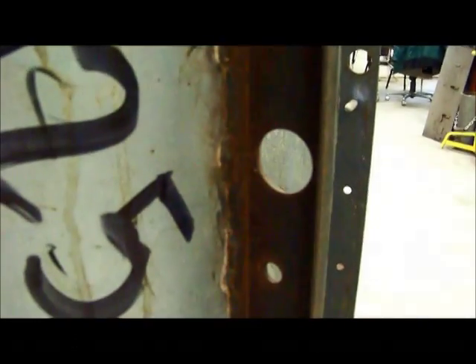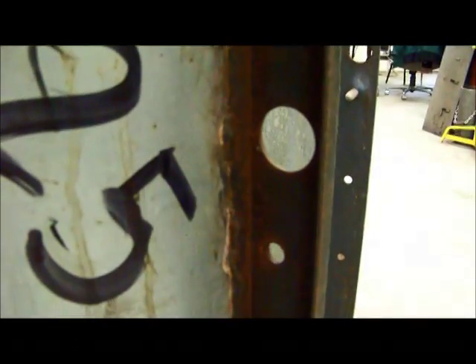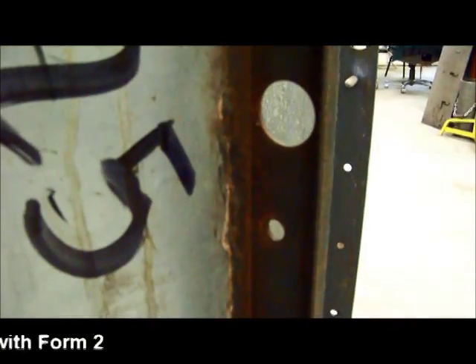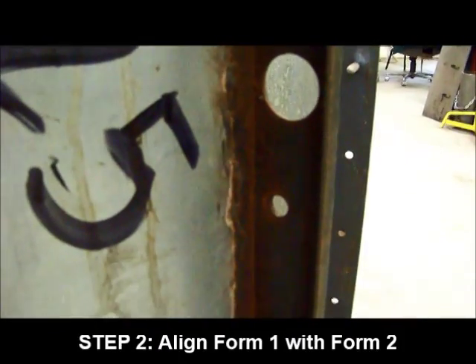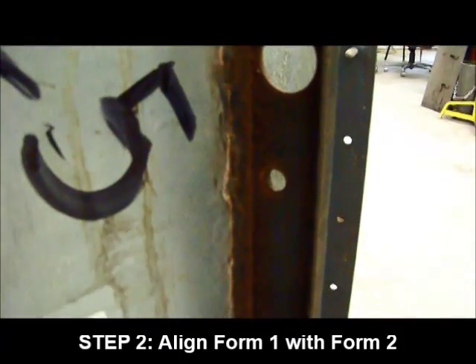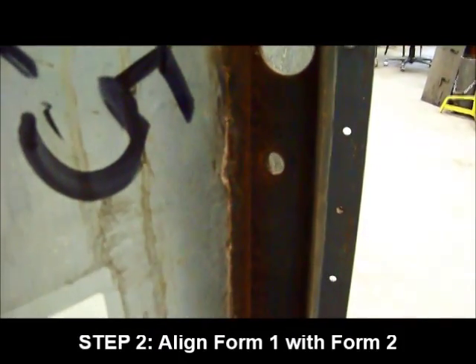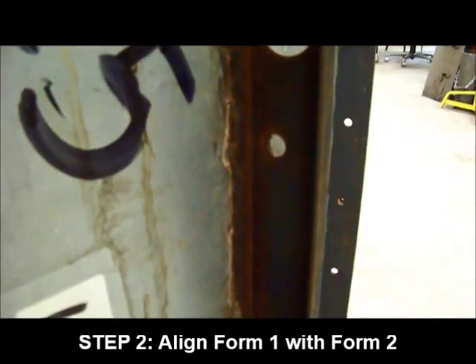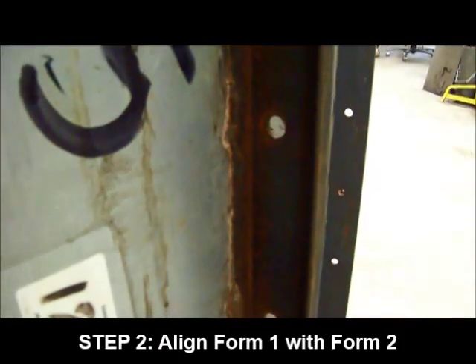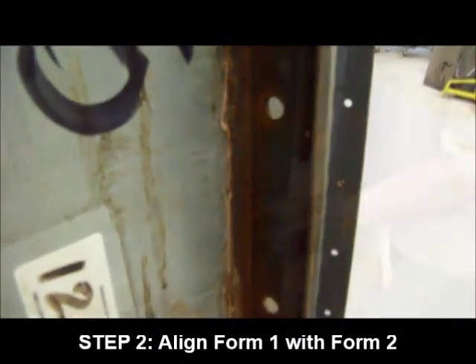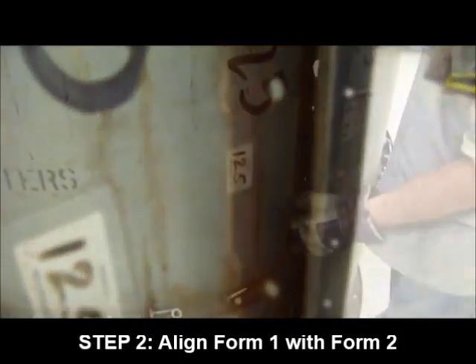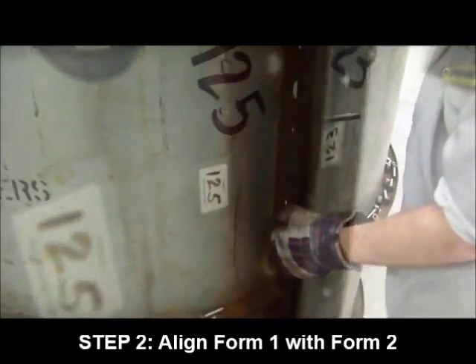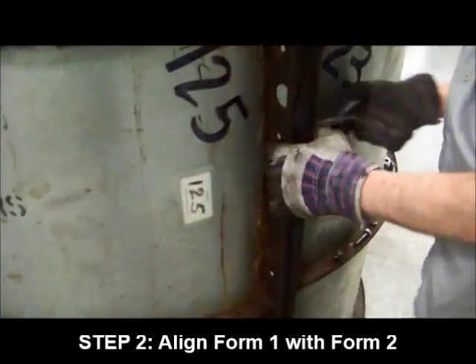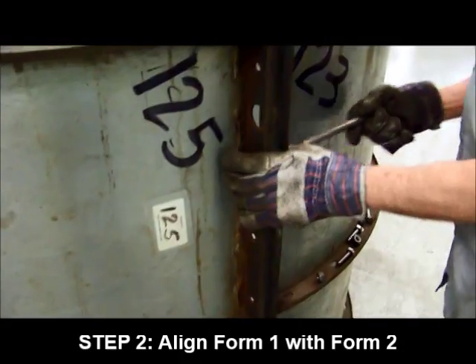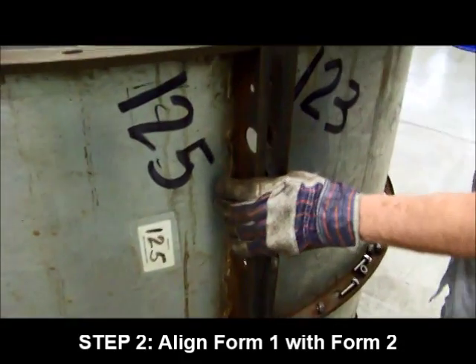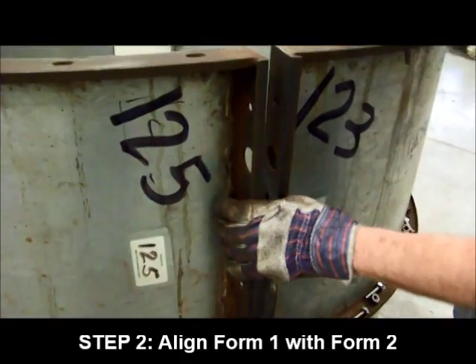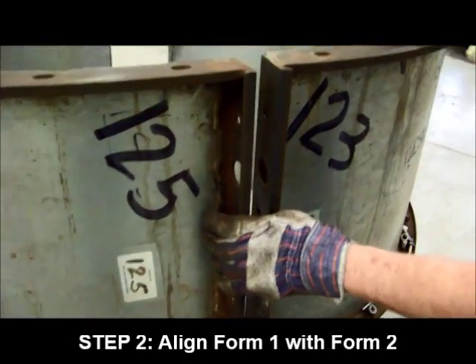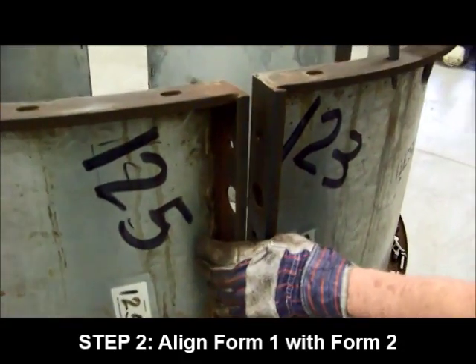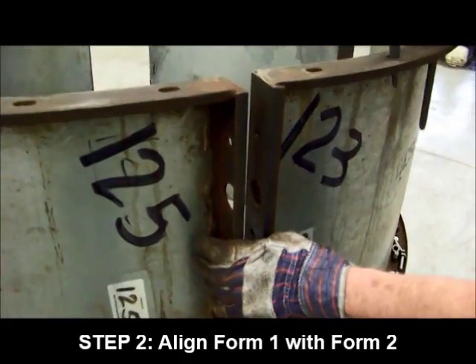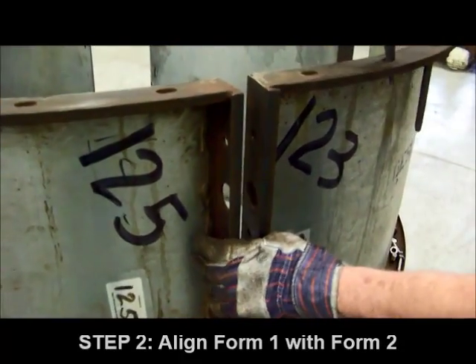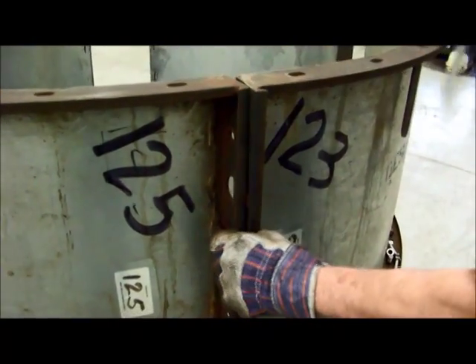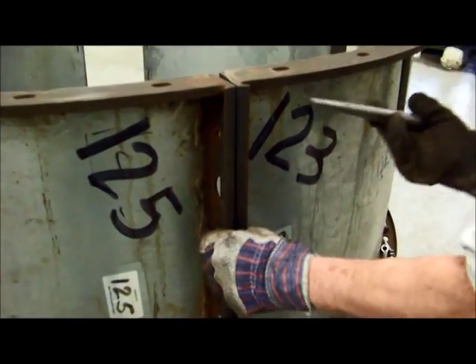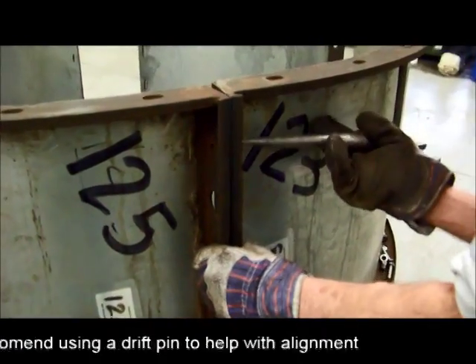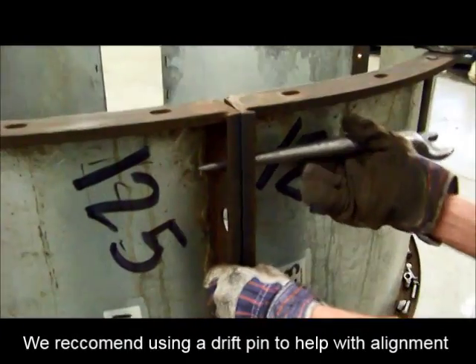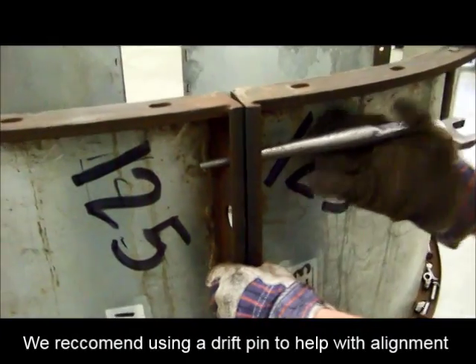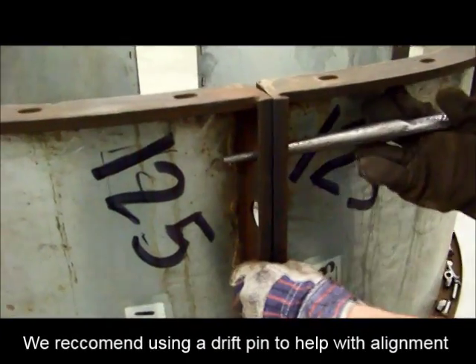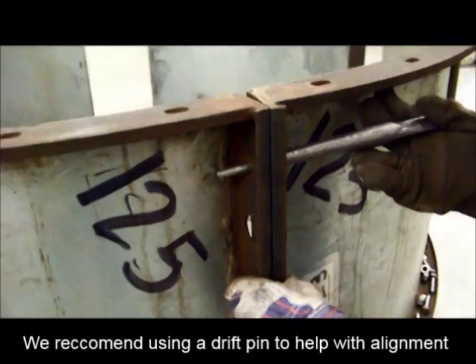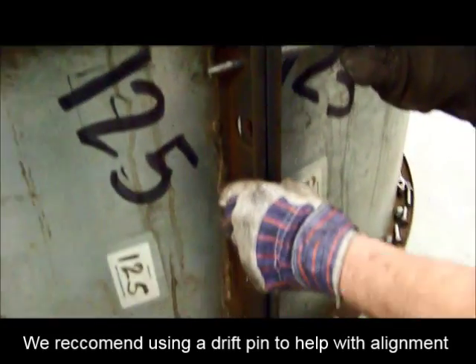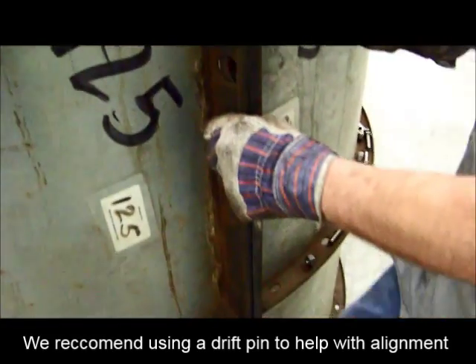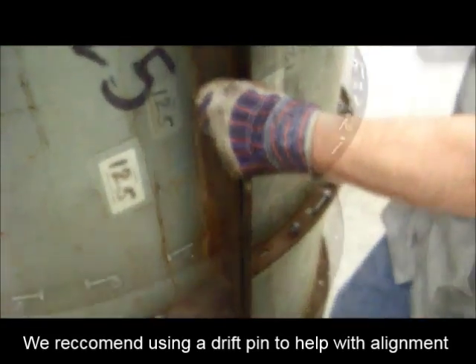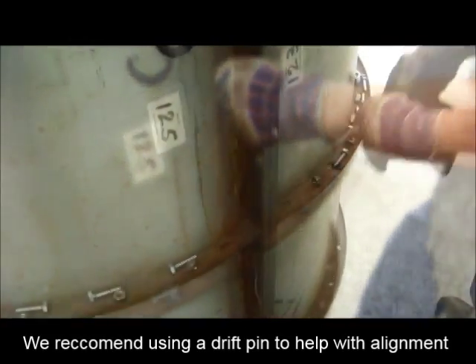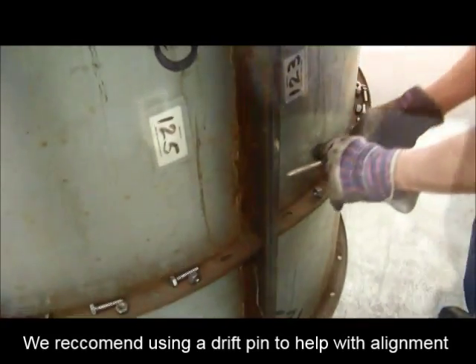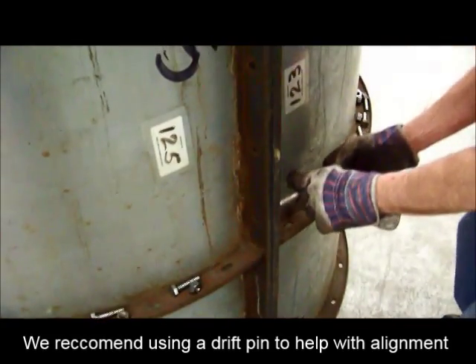Position the four pieces in a circular alignment. To begin connecting the forms, align Form 1 with Form 2. We recommend using a drift pin to help ease the alignment and assembly process.